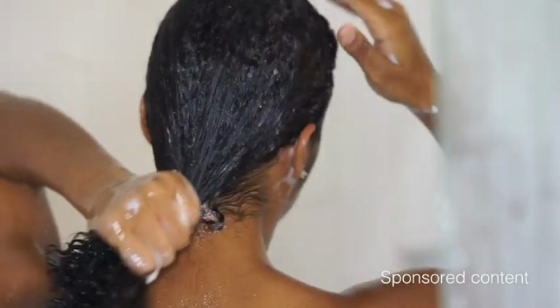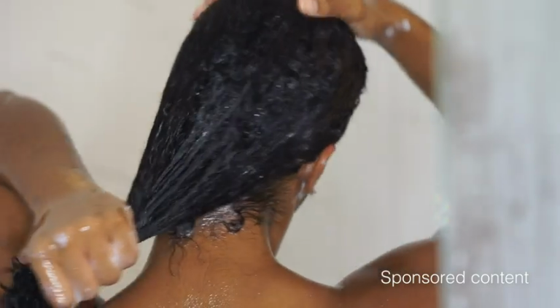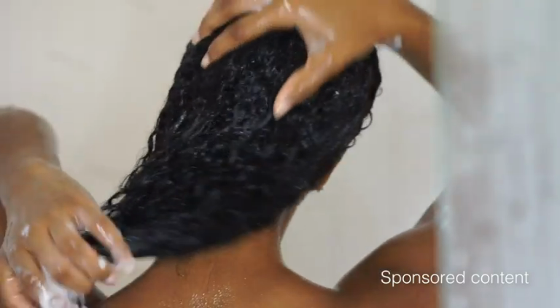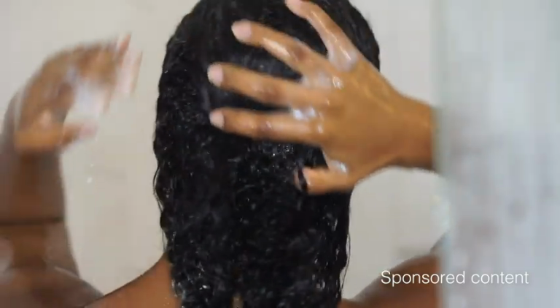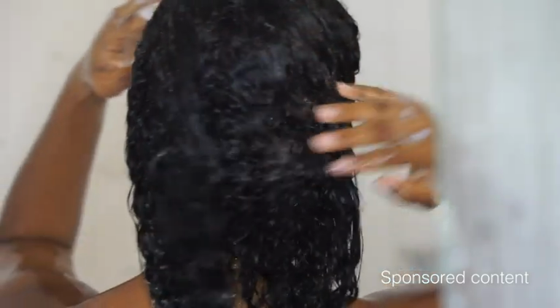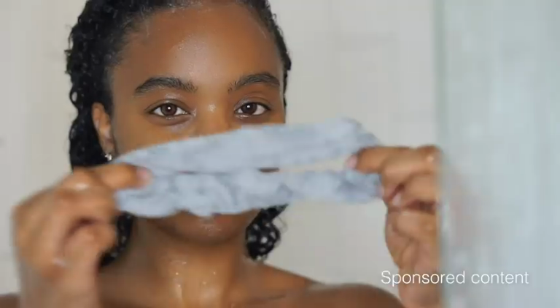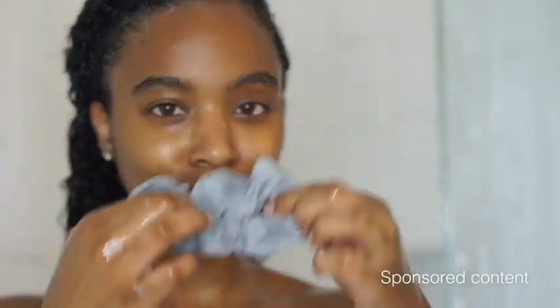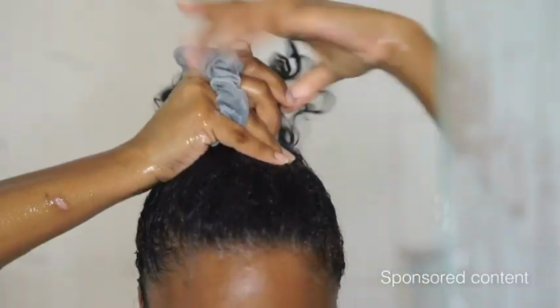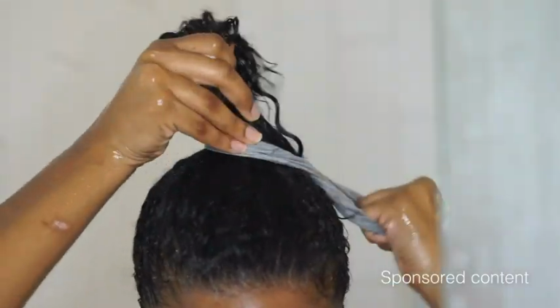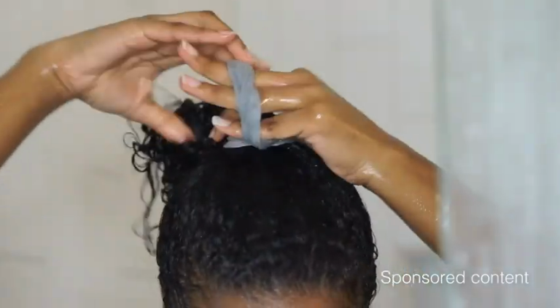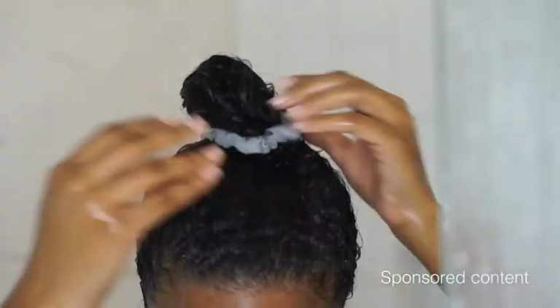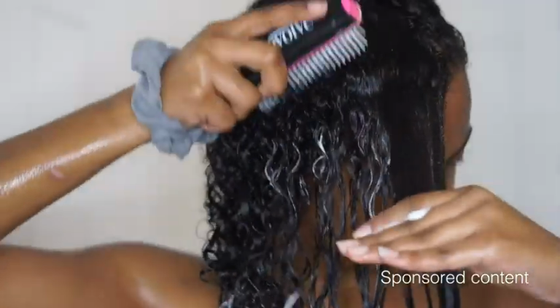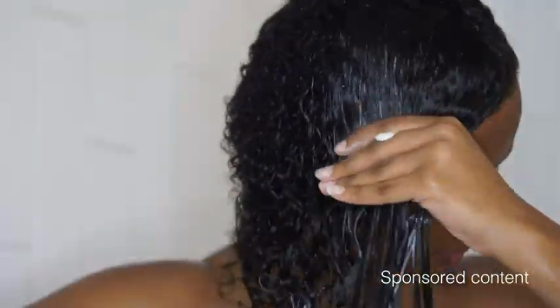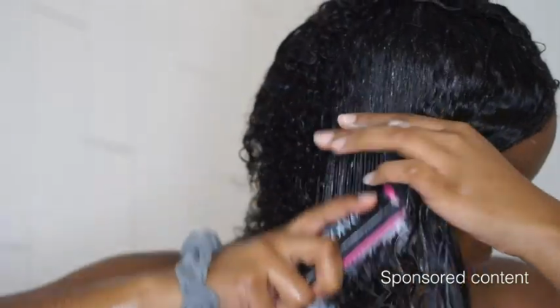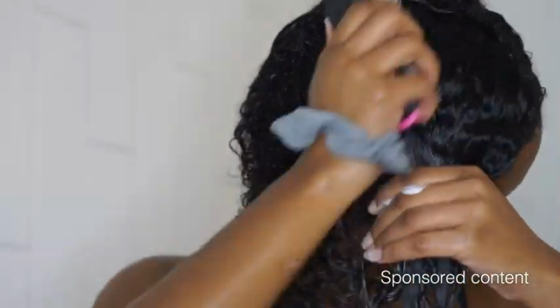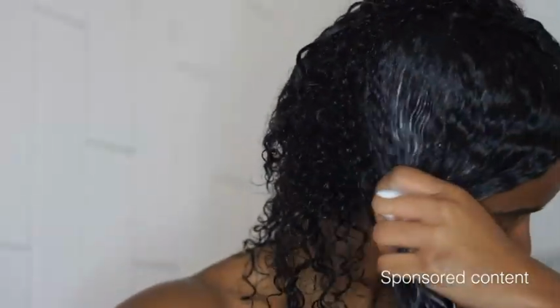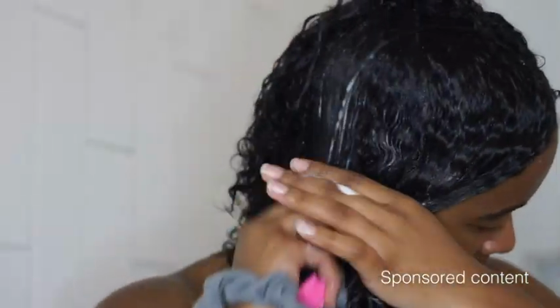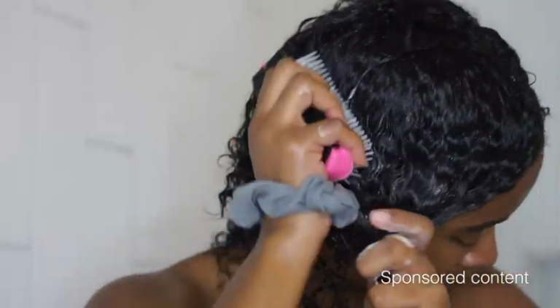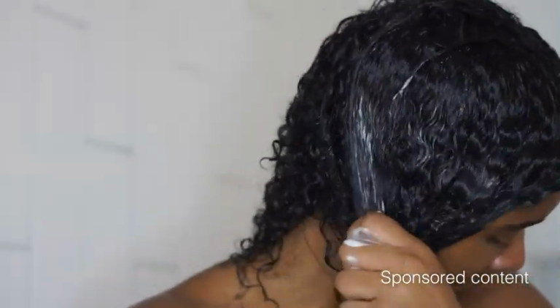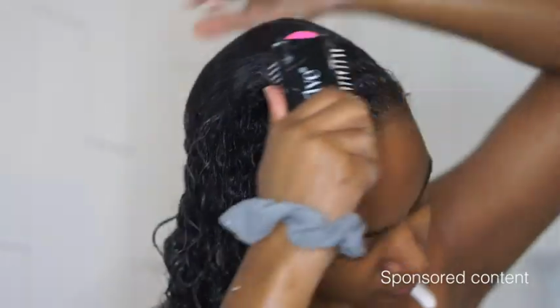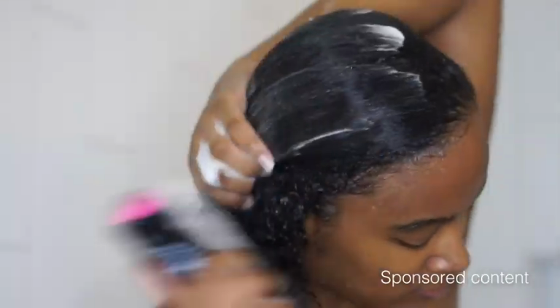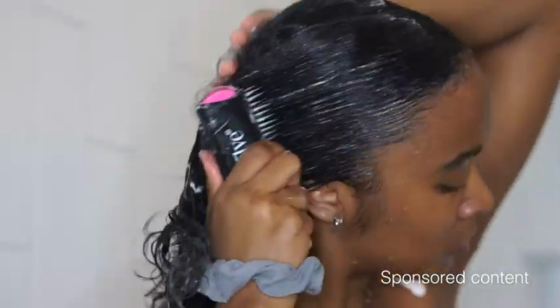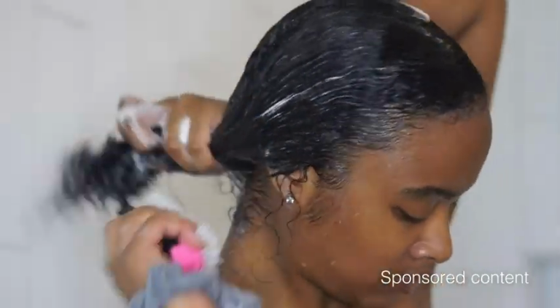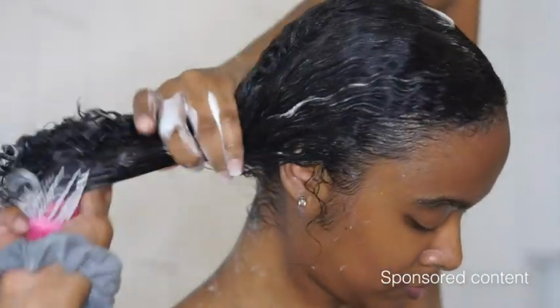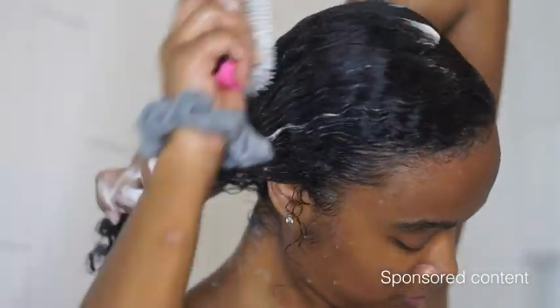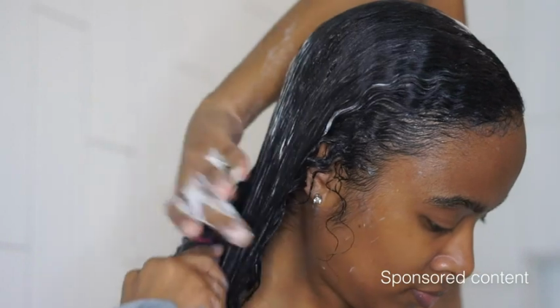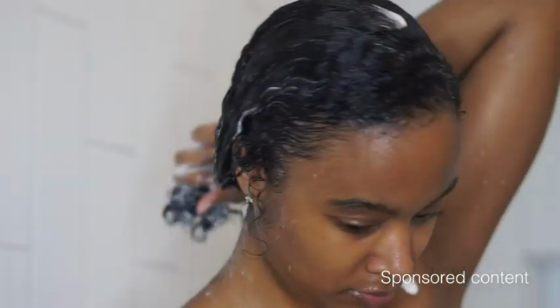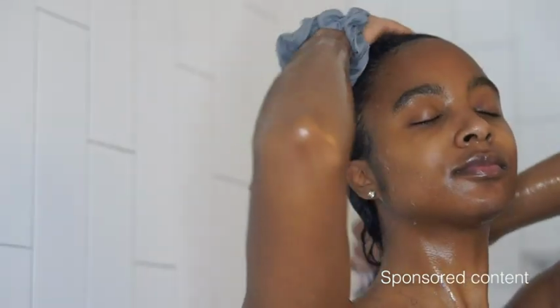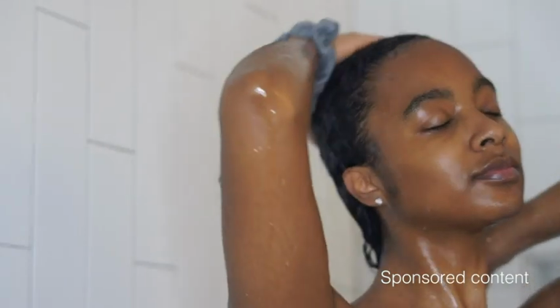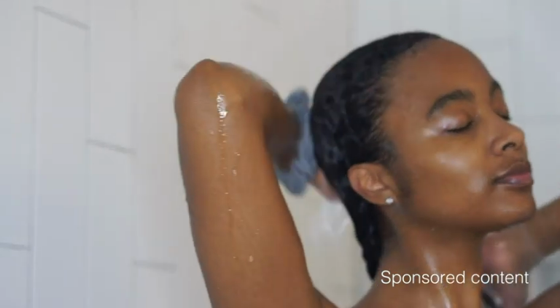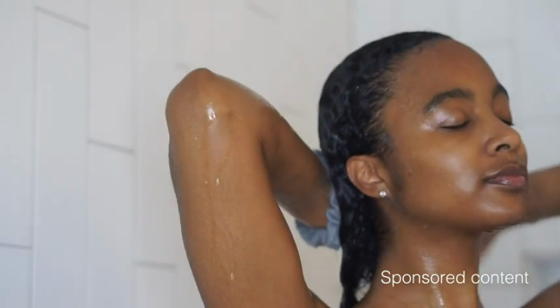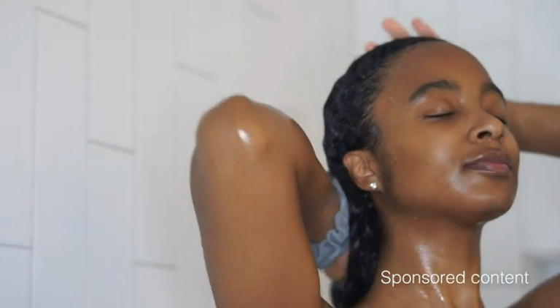This has been the best shampoo and conditioner I've used all year and I'm in love with how my hair looks after using it. While the conditioner is in my hair, I like to use my detangler brush and detangle my curls.